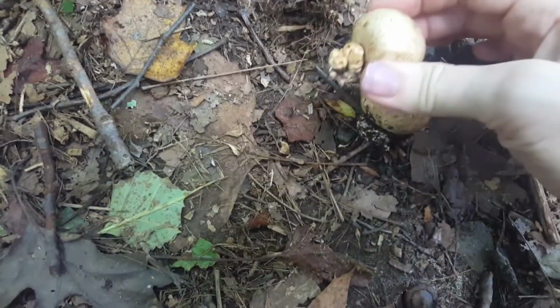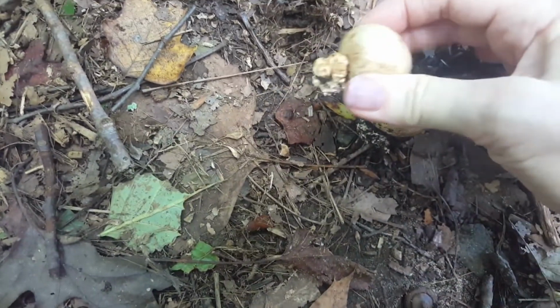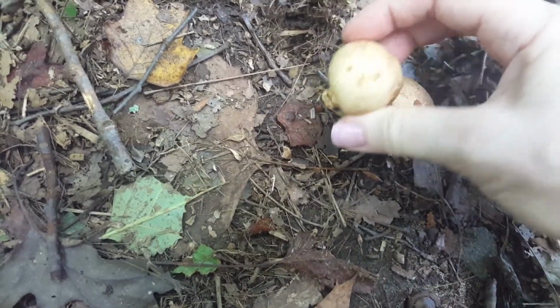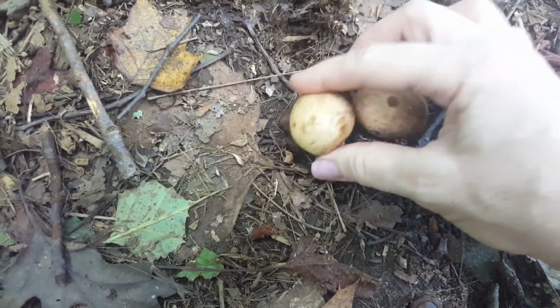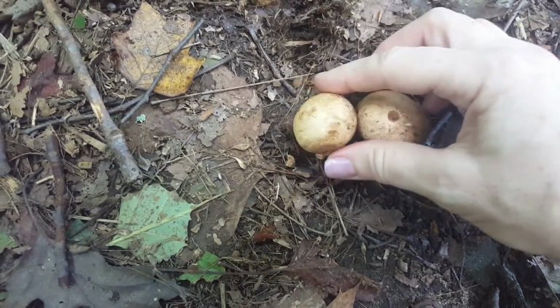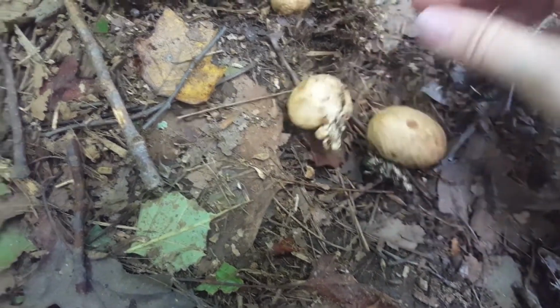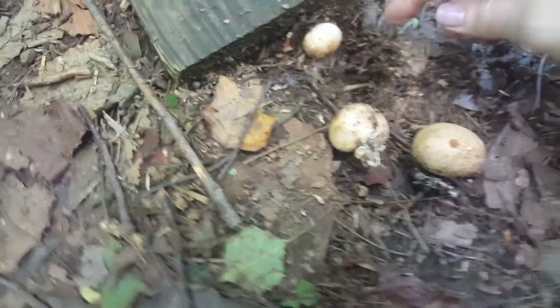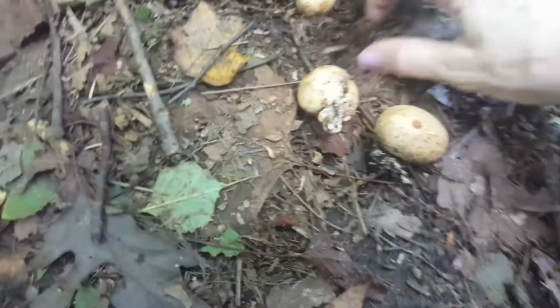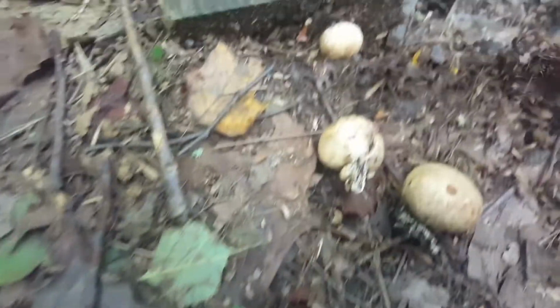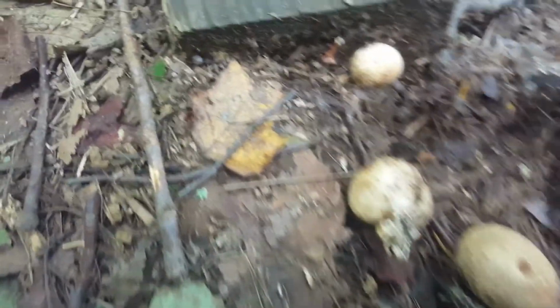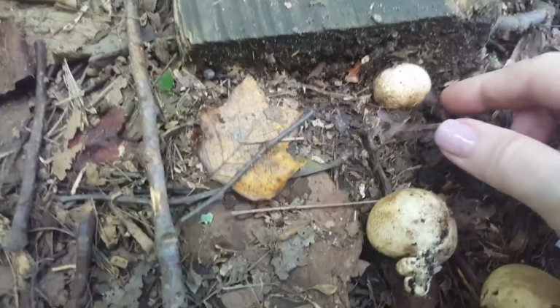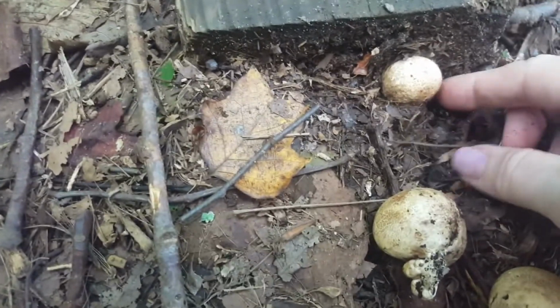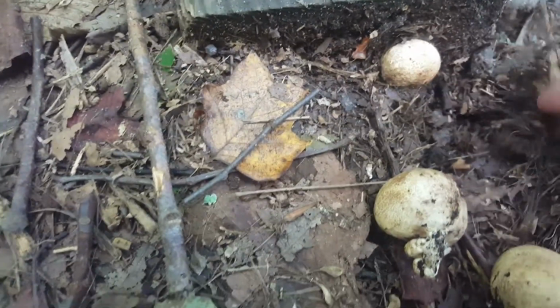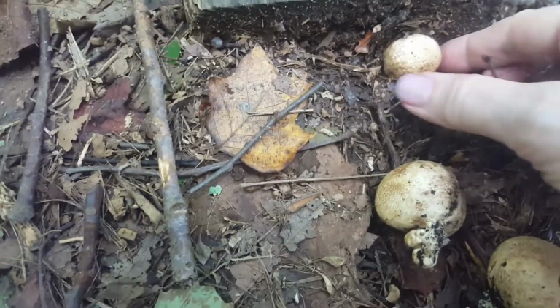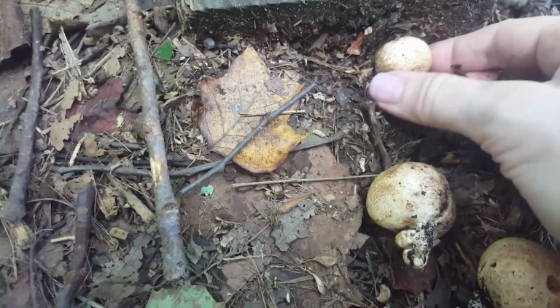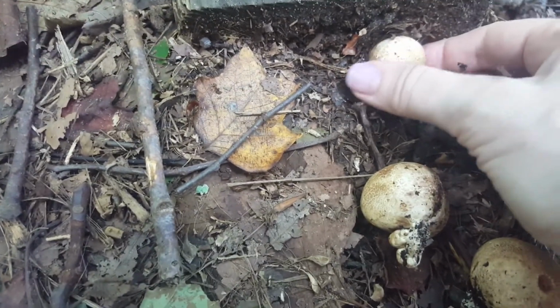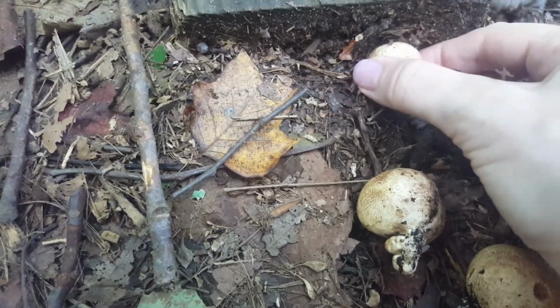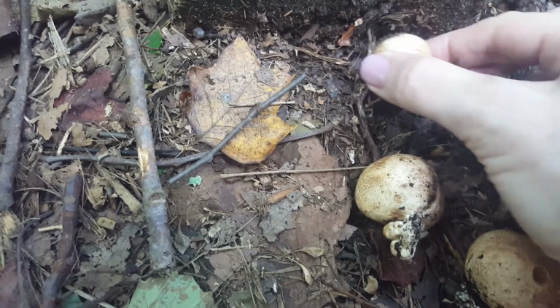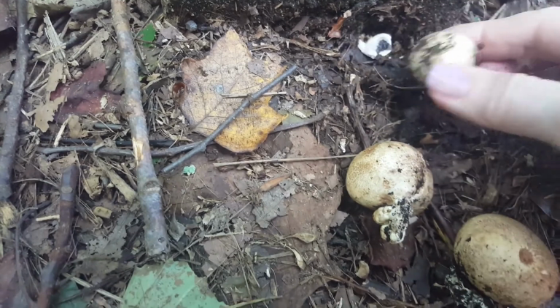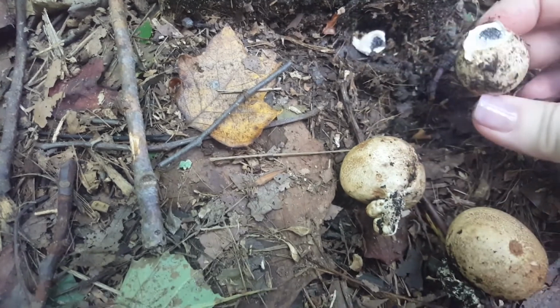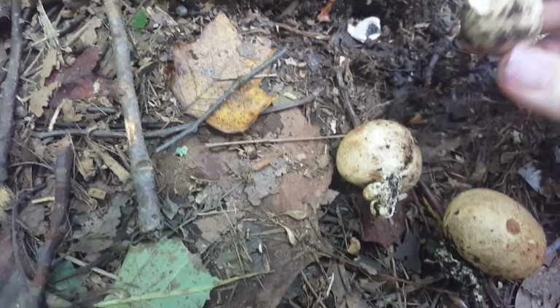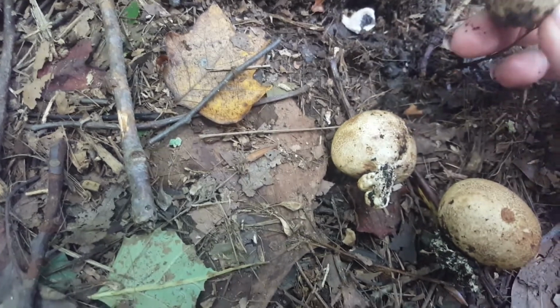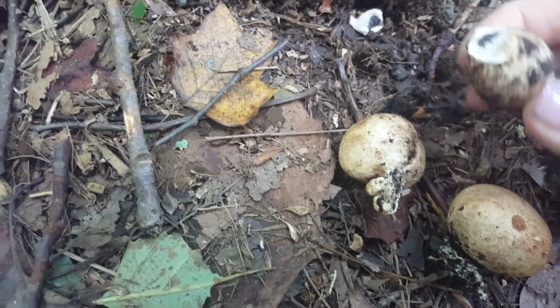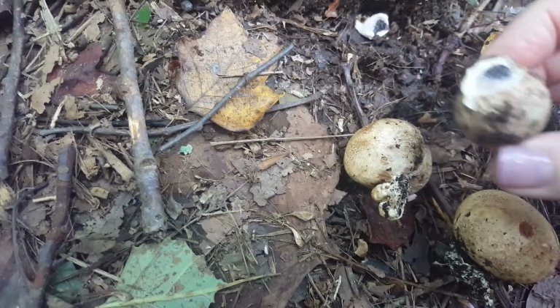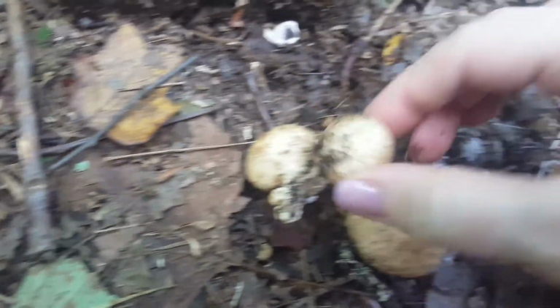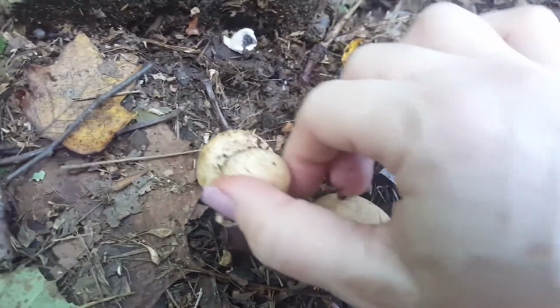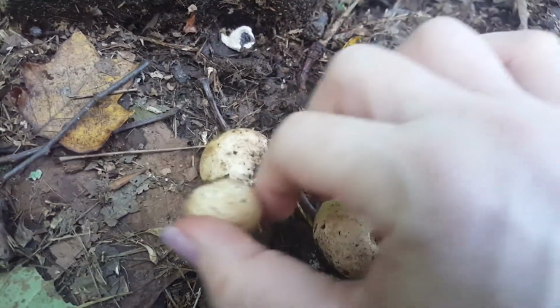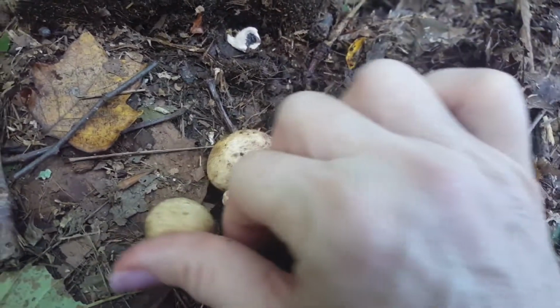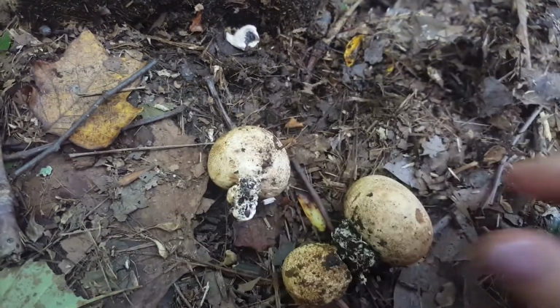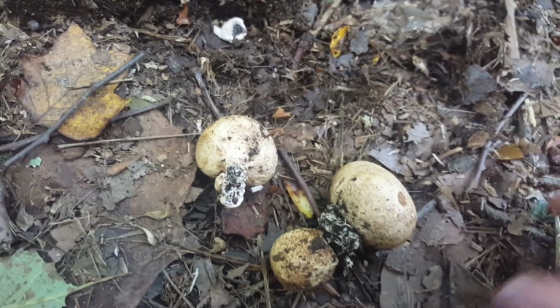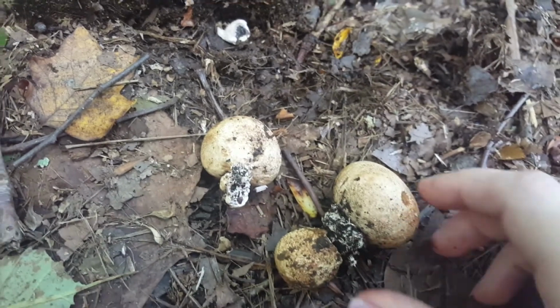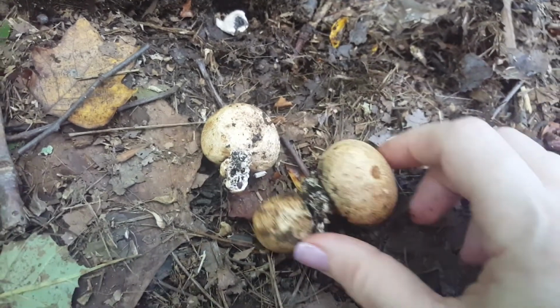This one was sitting right next to it — there were just two. And then I went walking along and here's another one. You would think it was a little stone, but it's these little potato mushrooms. Three little balls.